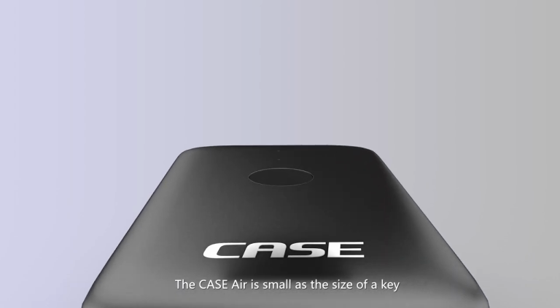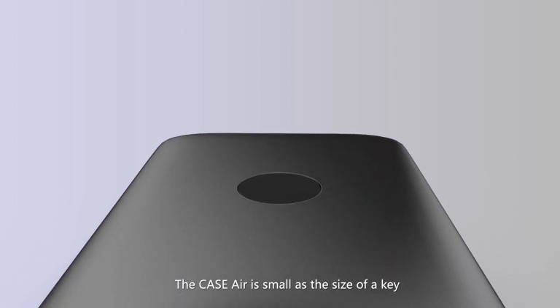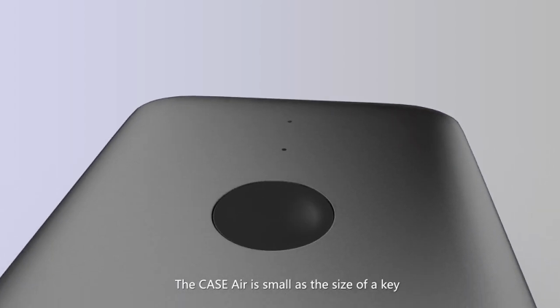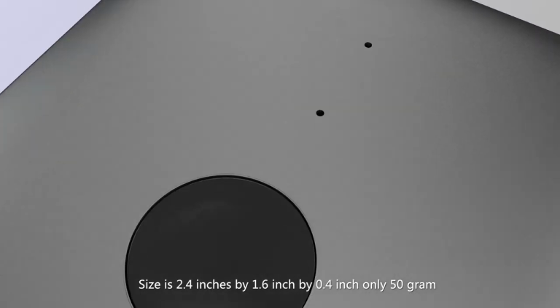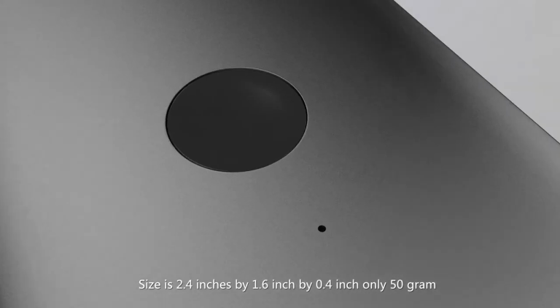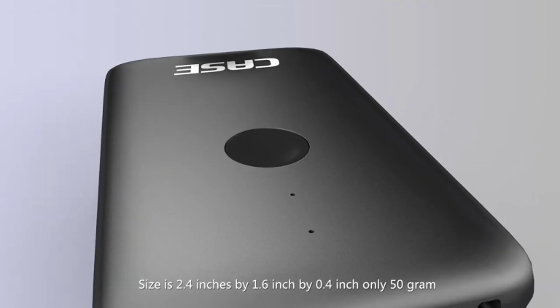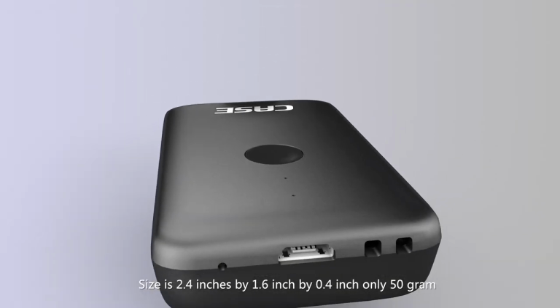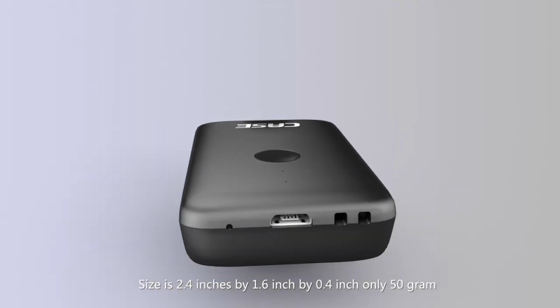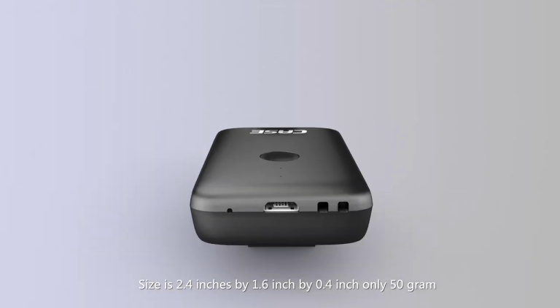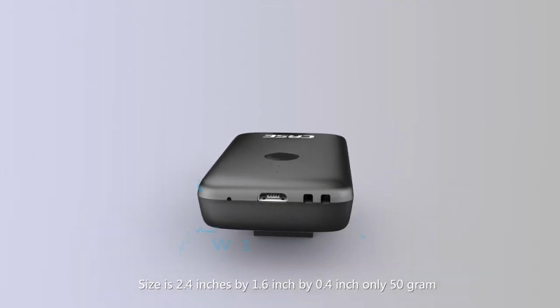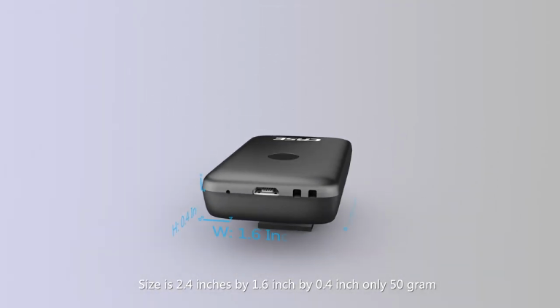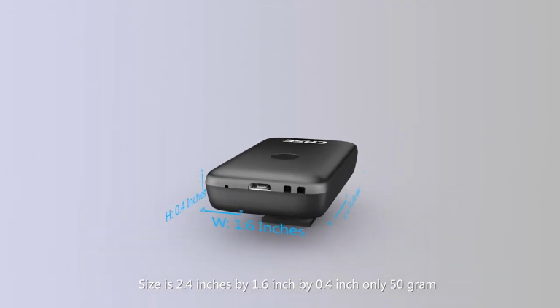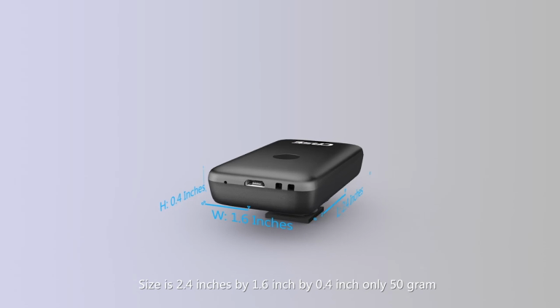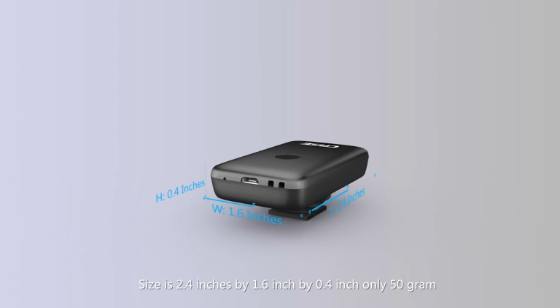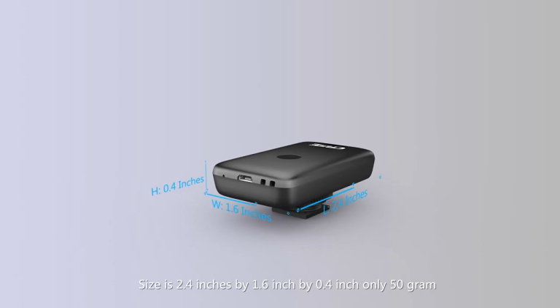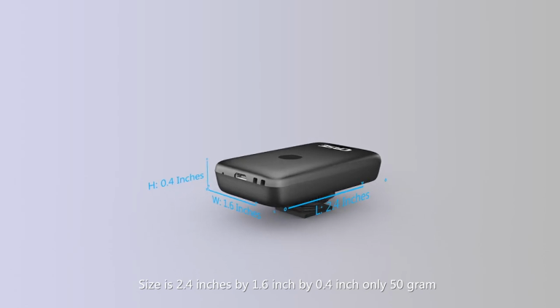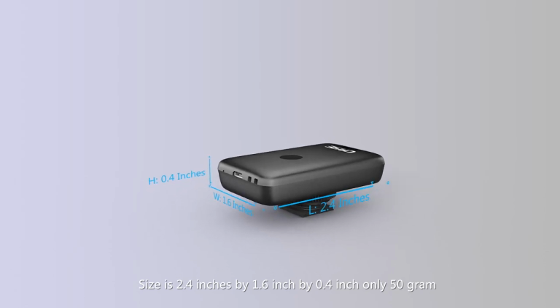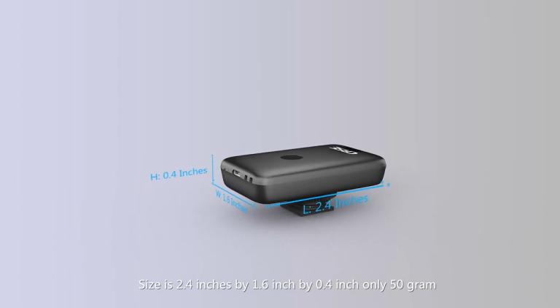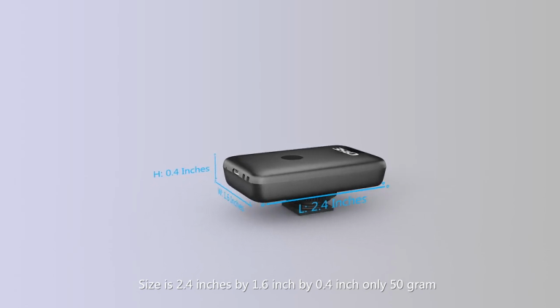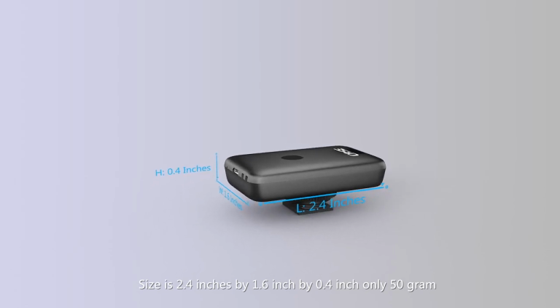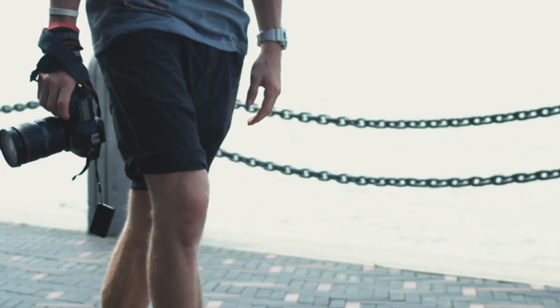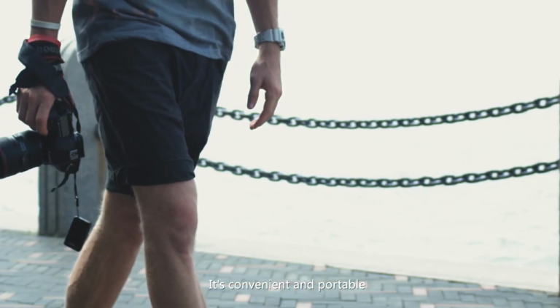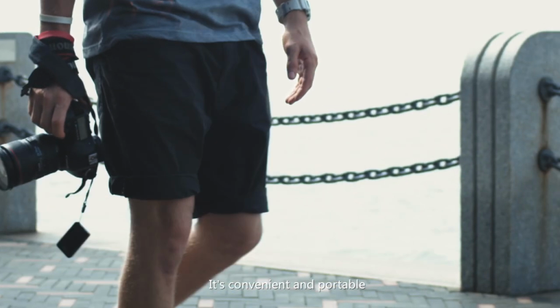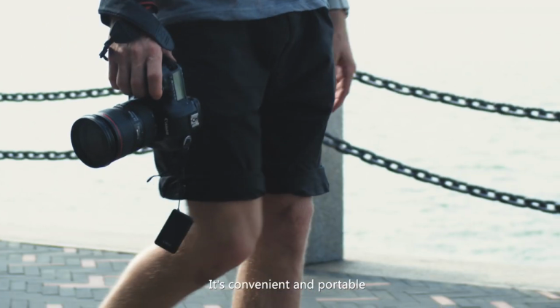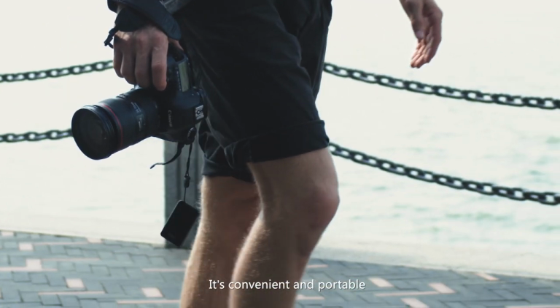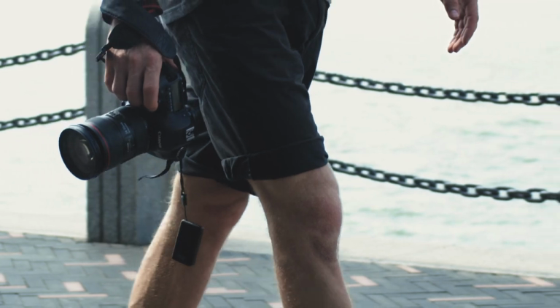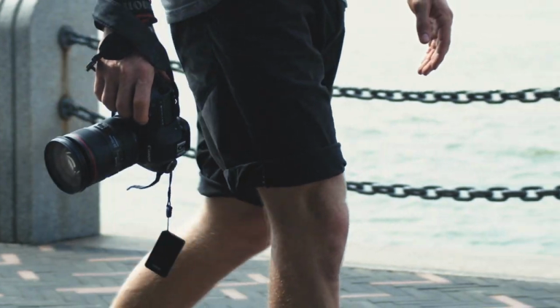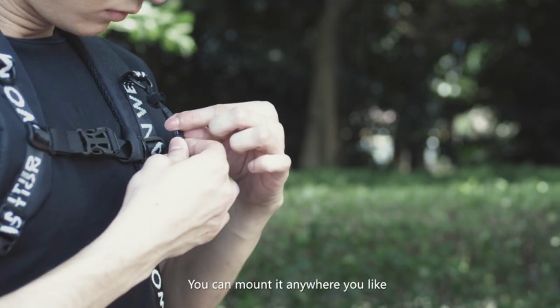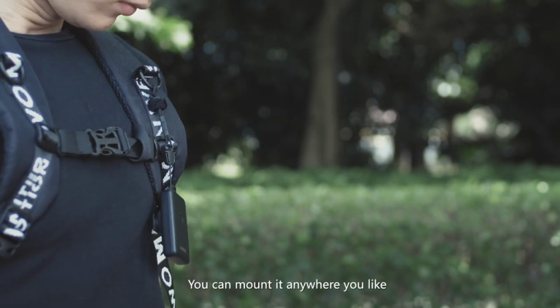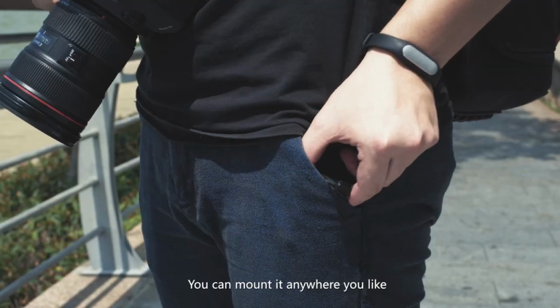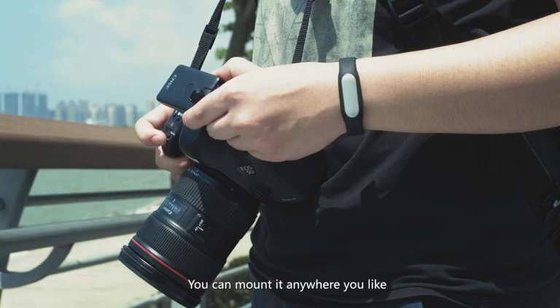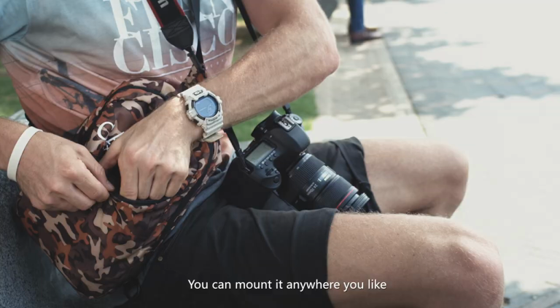The Case Air is as small as a key. Its size is 2.4 inches by 1.6 inches by 0.4 inches, and it weighs only 50 grams. It's convenient and portable — you can mount it anywhere you like.